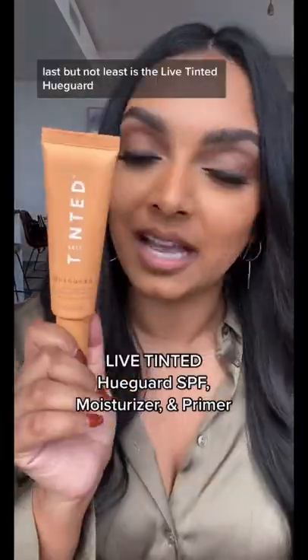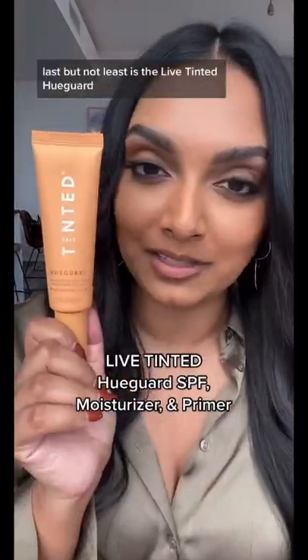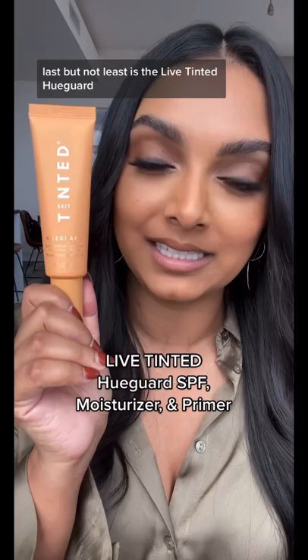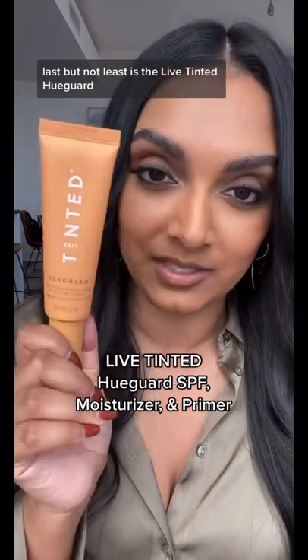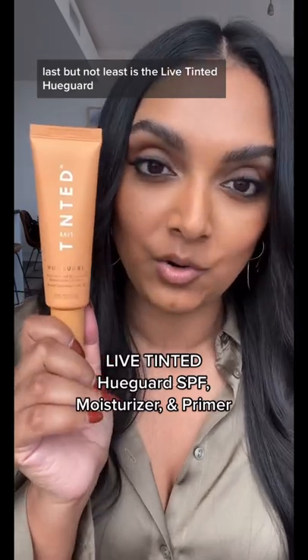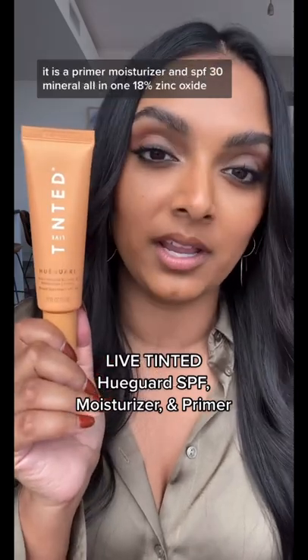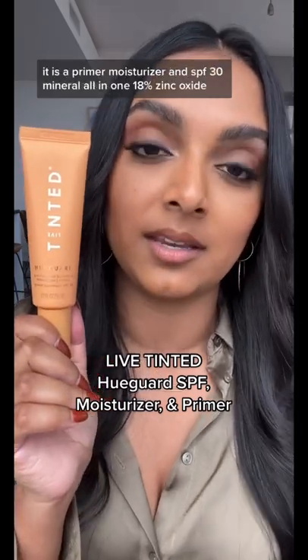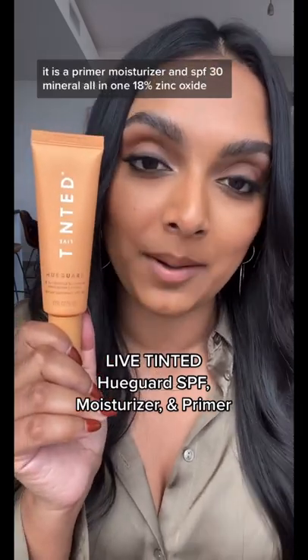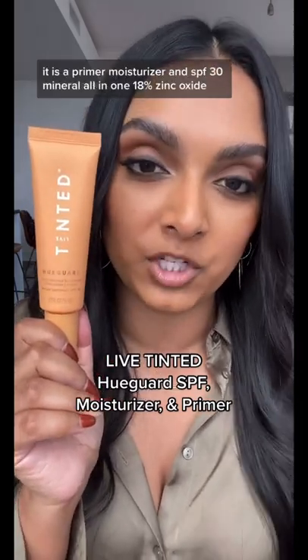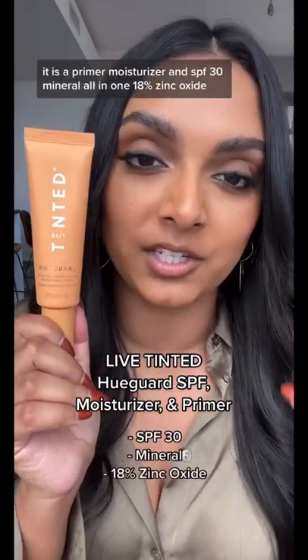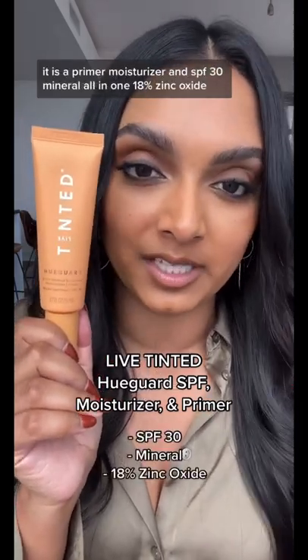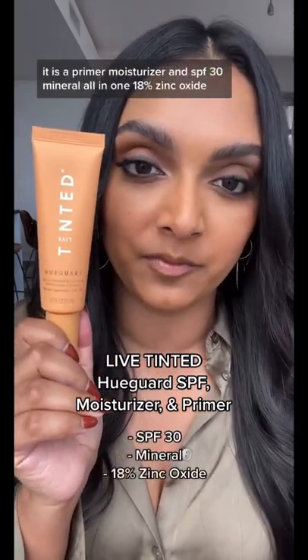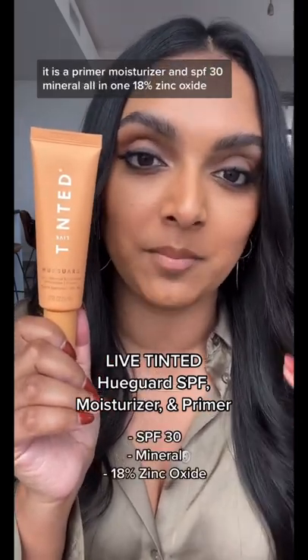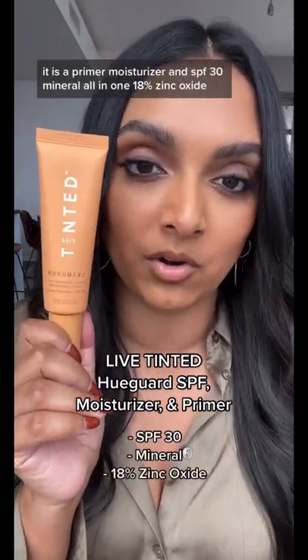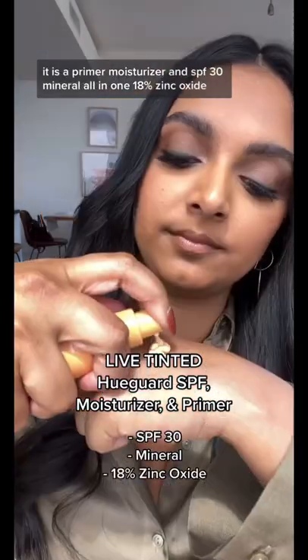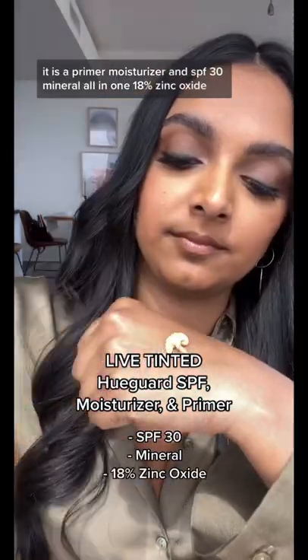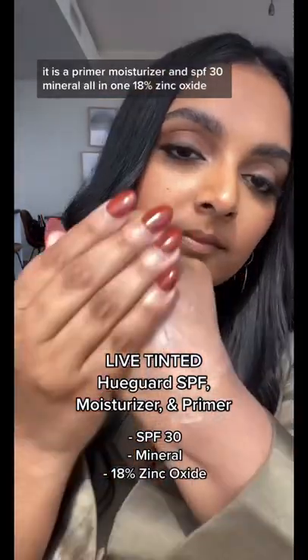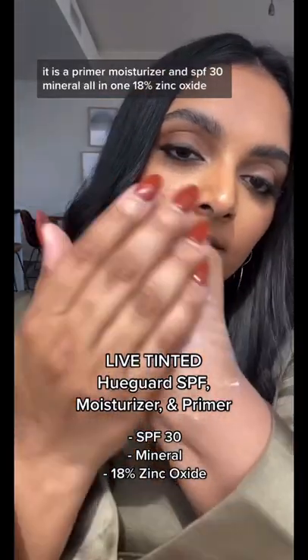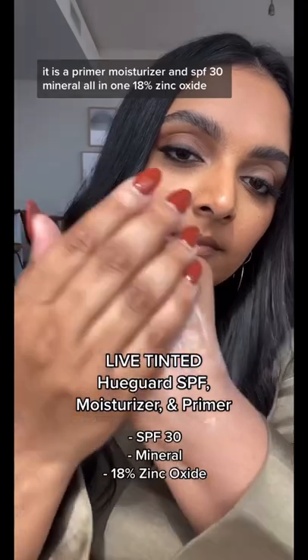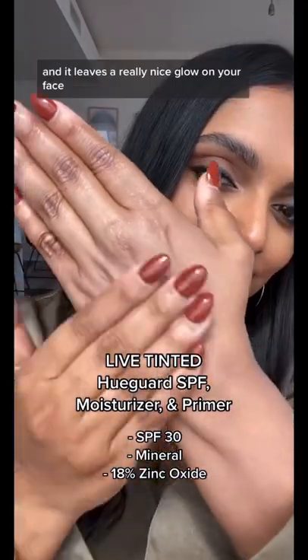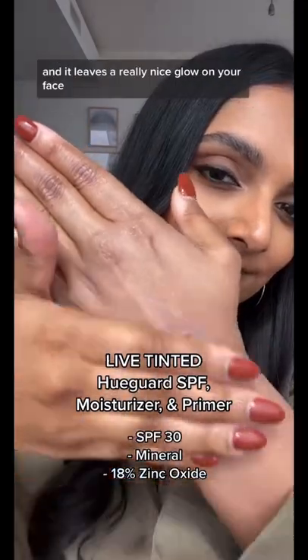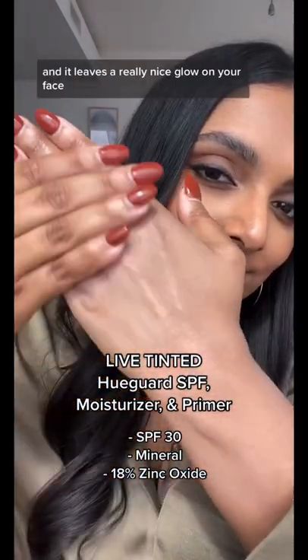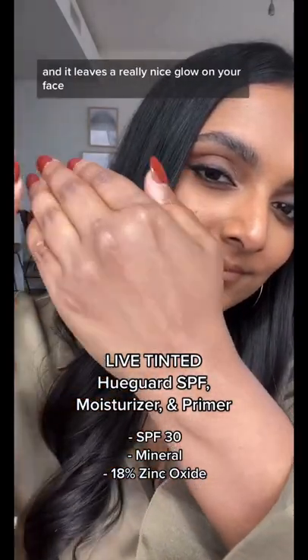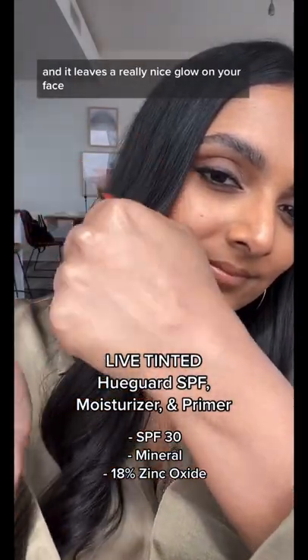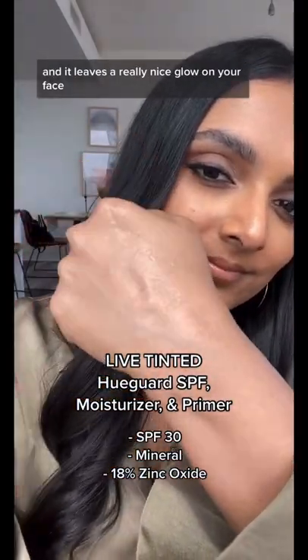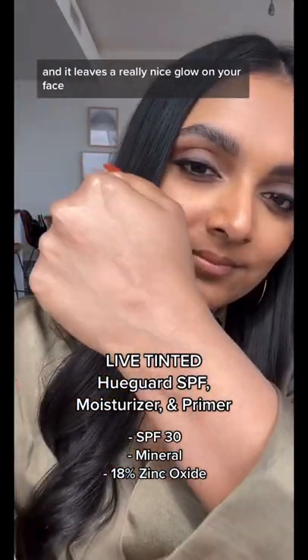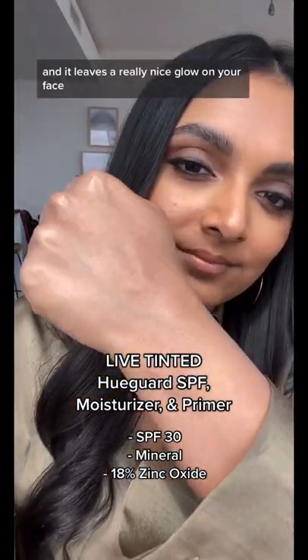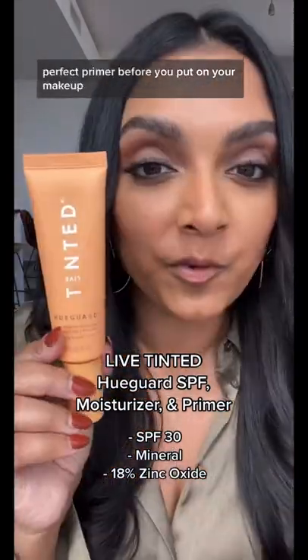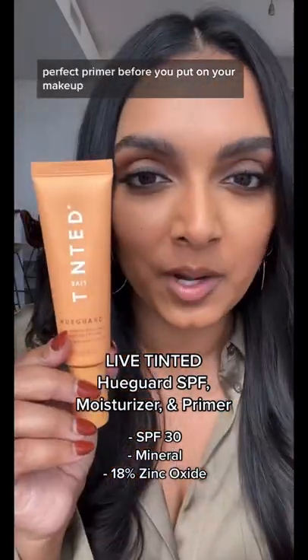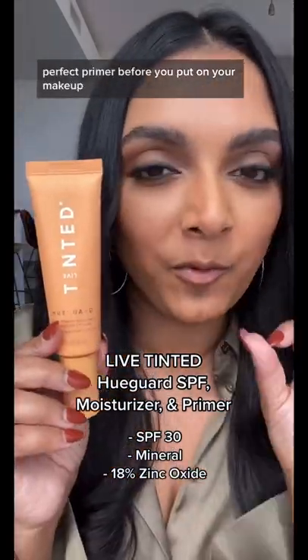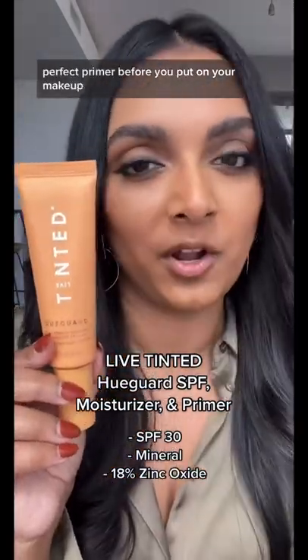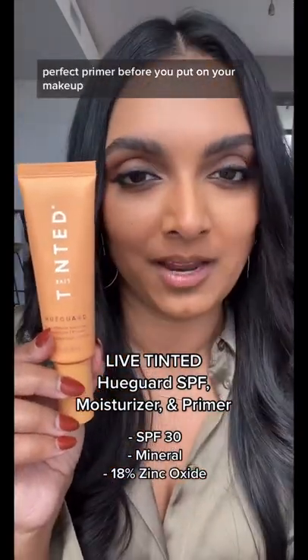Last but not least is the Lip Tinted Huguard. It is a primer, moisturizer, and SPF 30 mineral all in one — 18% zinc oxide — and it leaves a really nice glow on your face. Perfect primer before you put on your makeup.